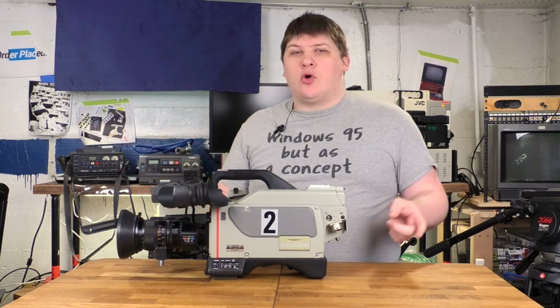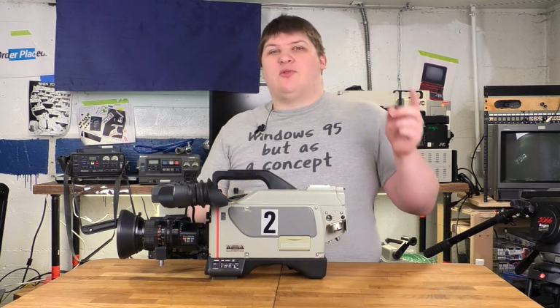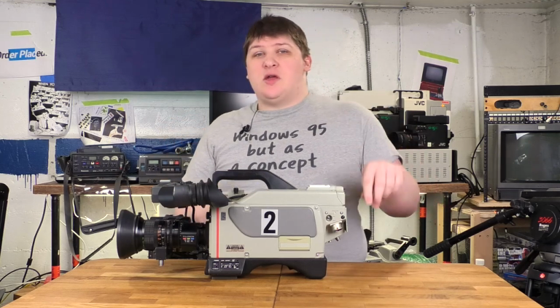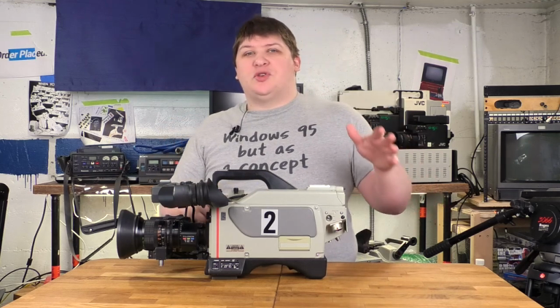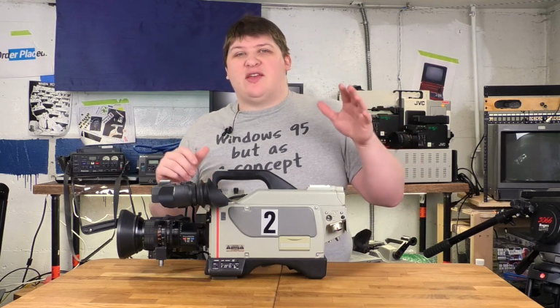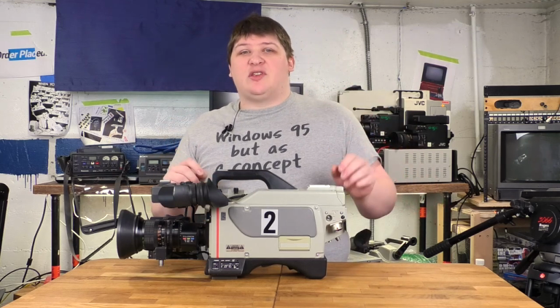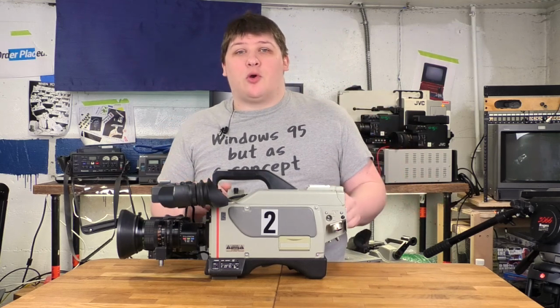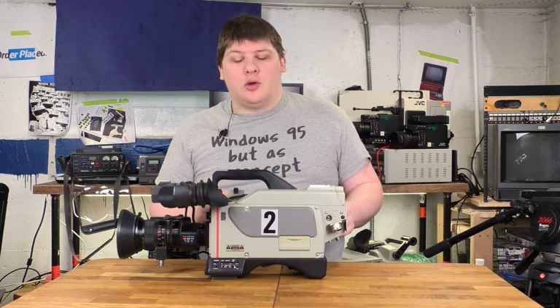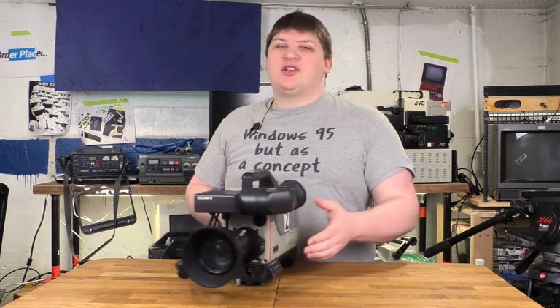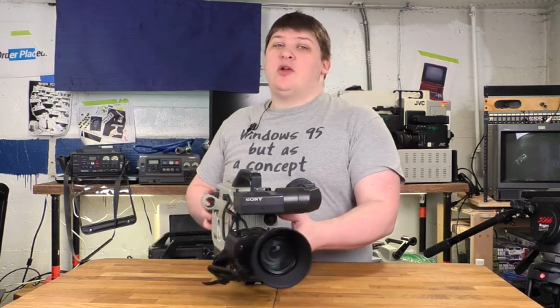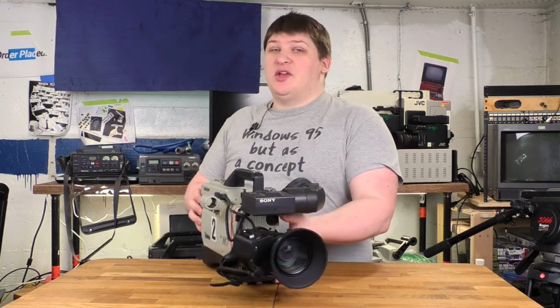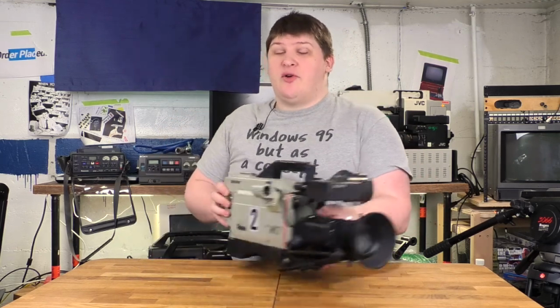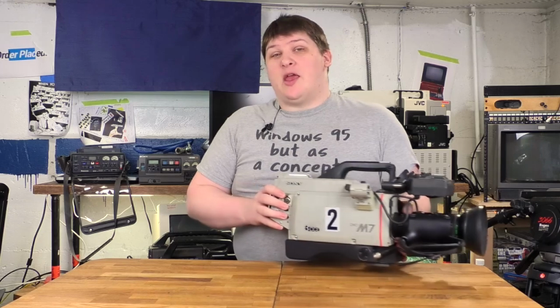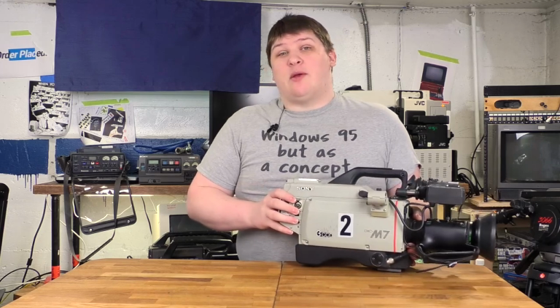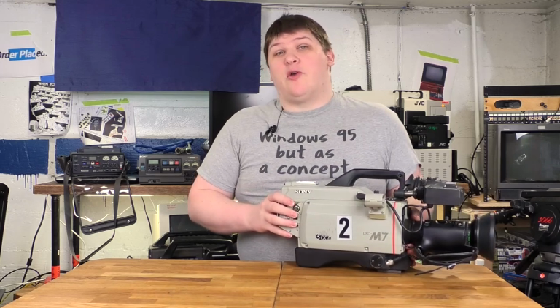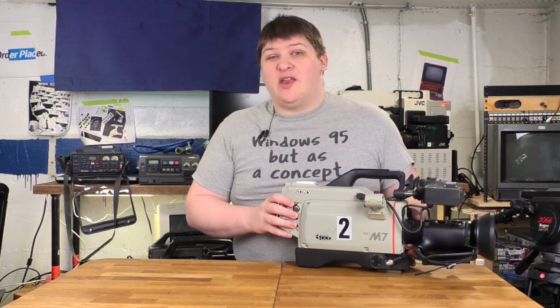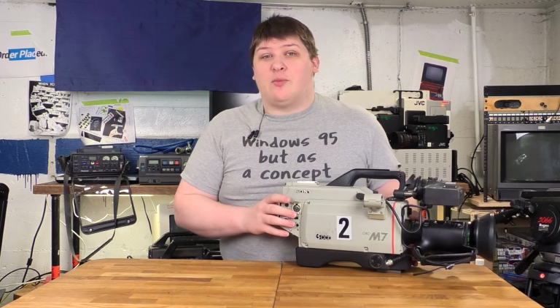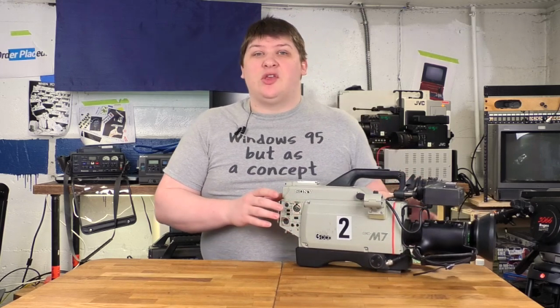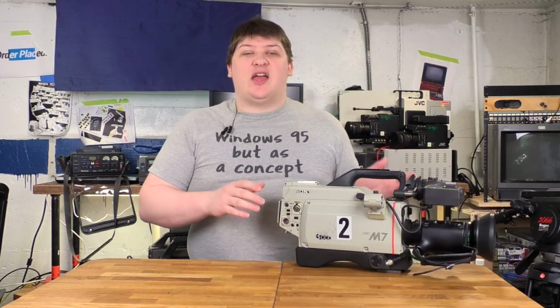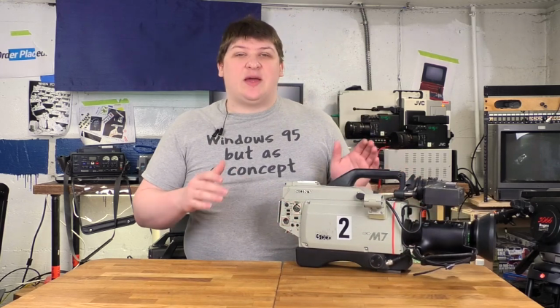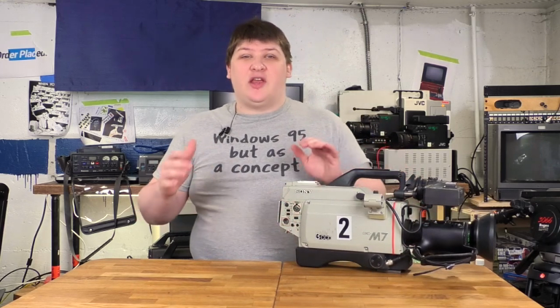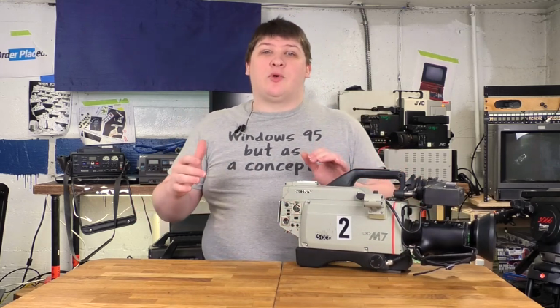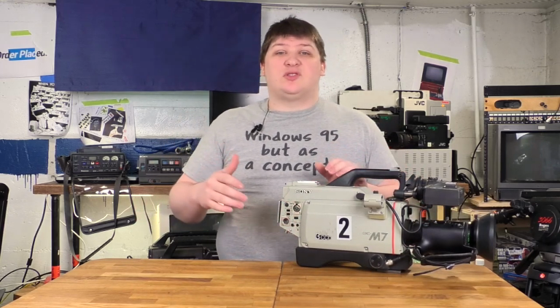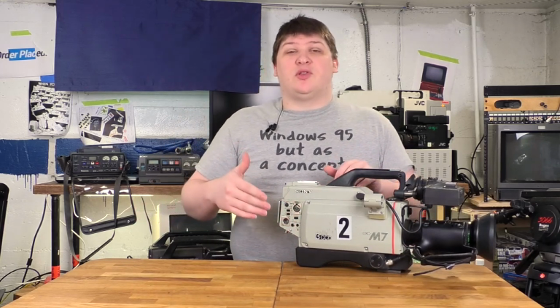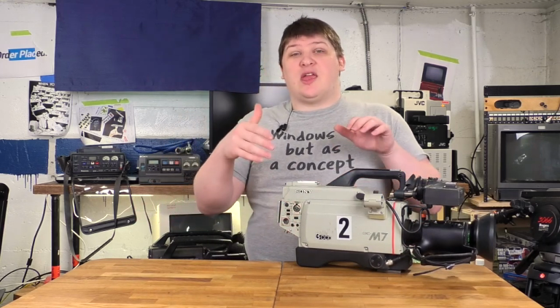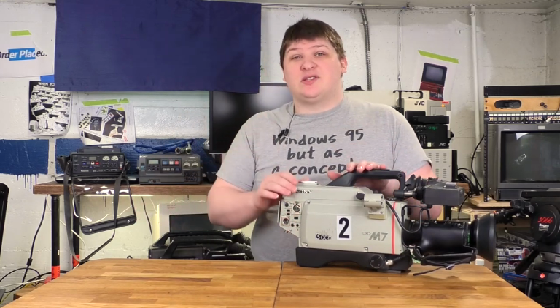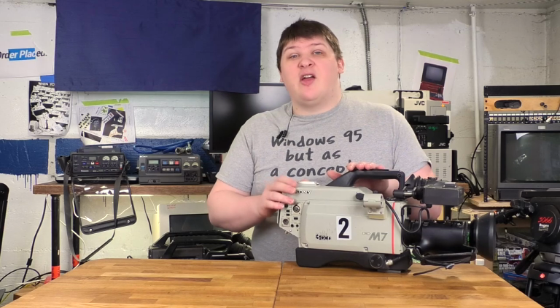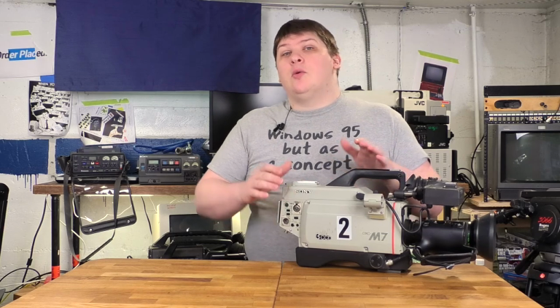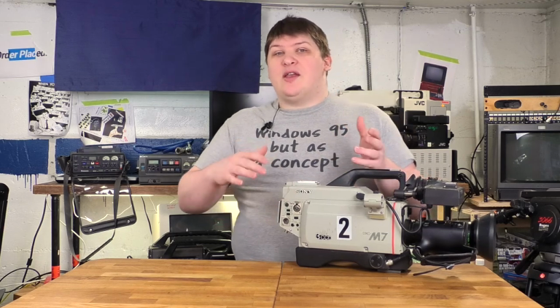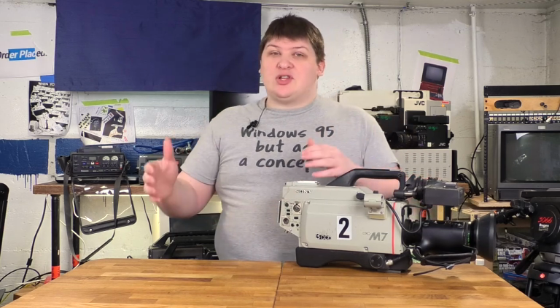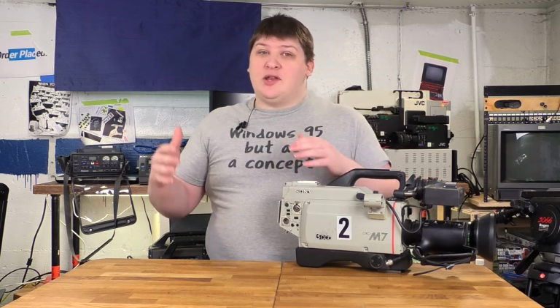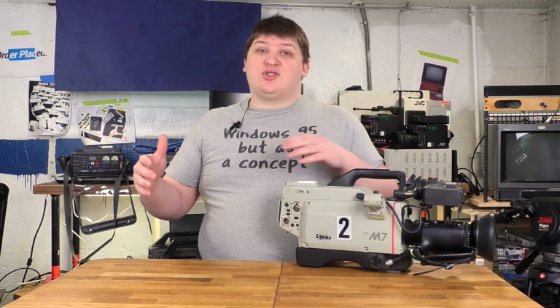Or the cable goes back to a VTR — a videotape recorder. If you watched my video on the history of home video, you may recall that home video cameras used to have separate videotape recorders not built into the camera itself. Well, that never stopped in industry.